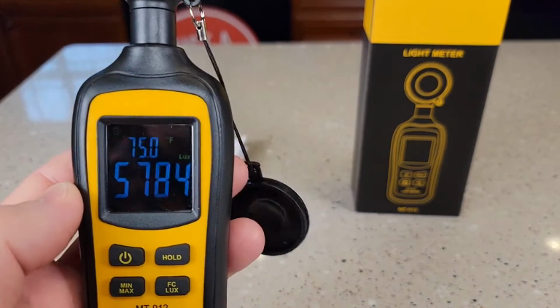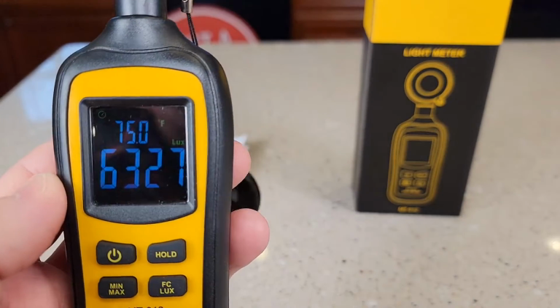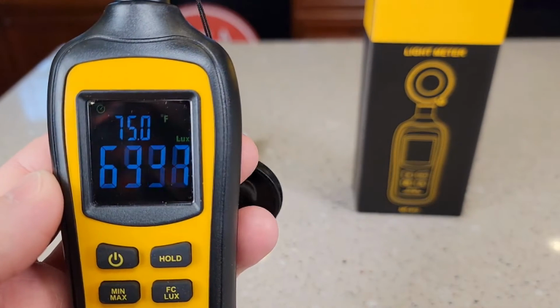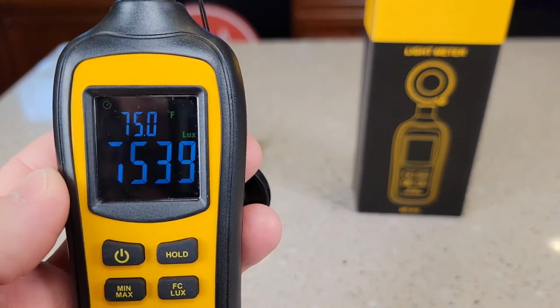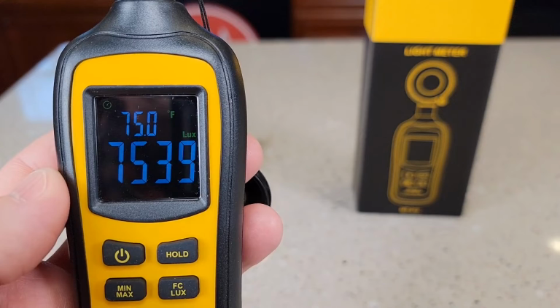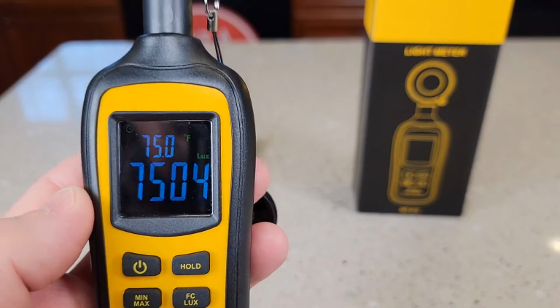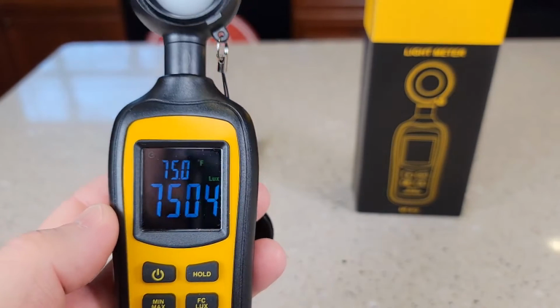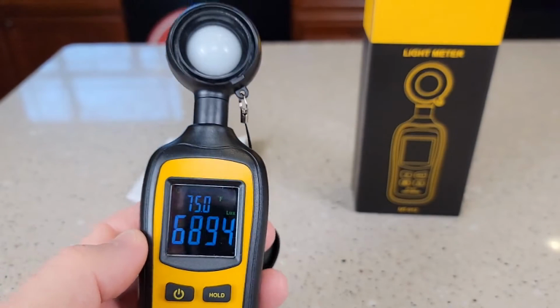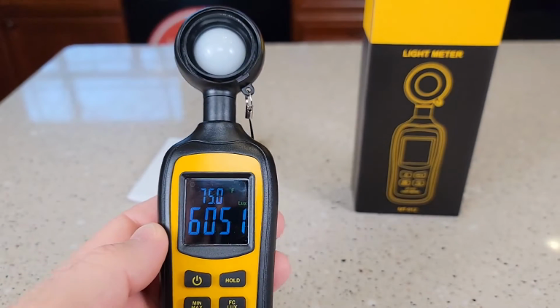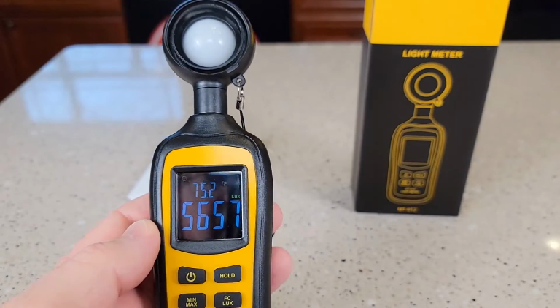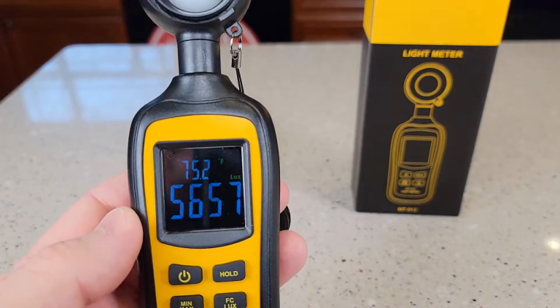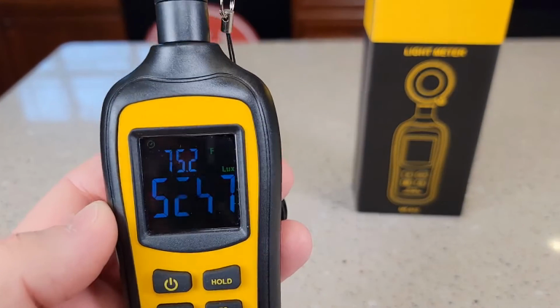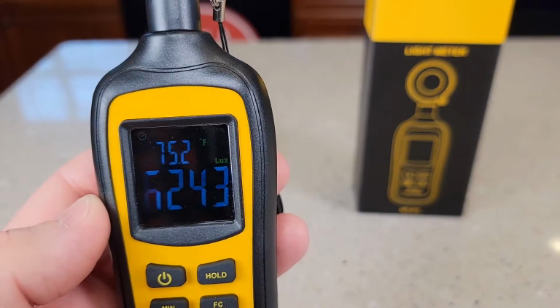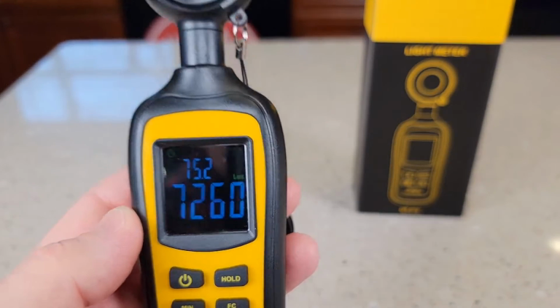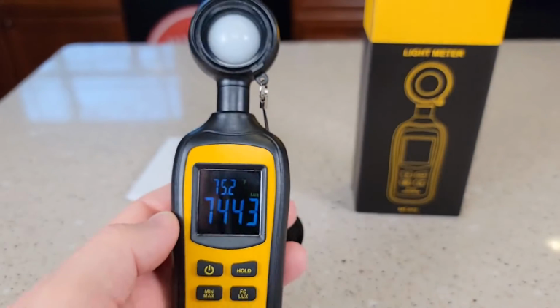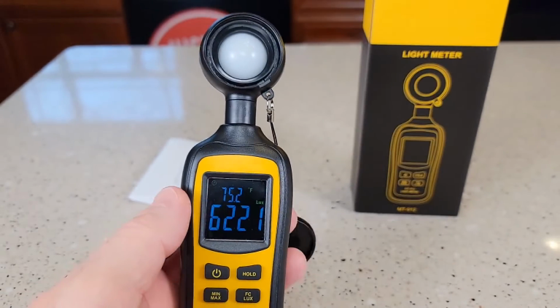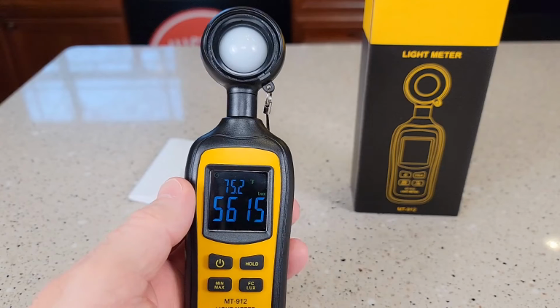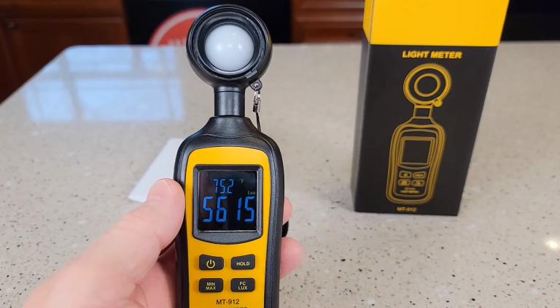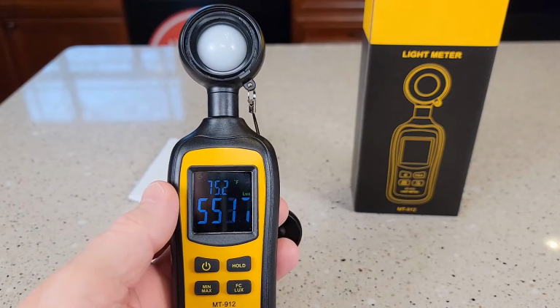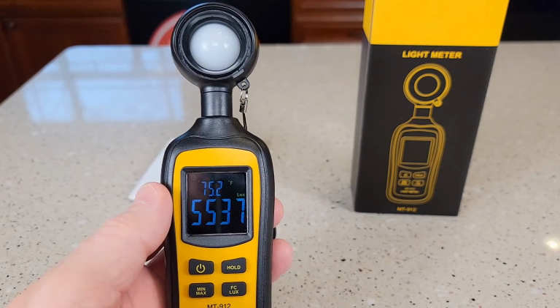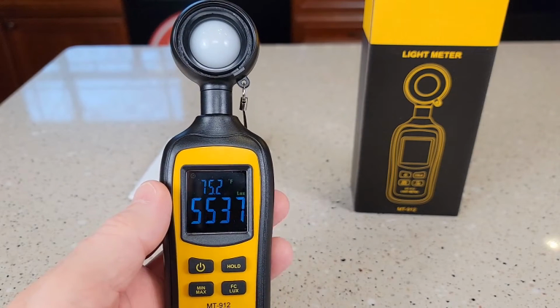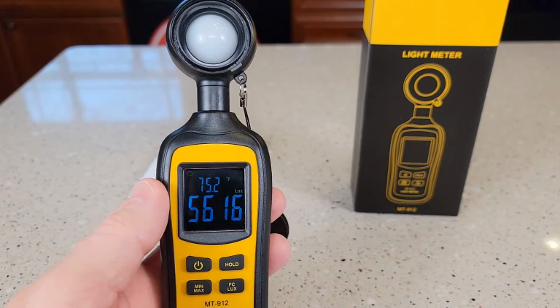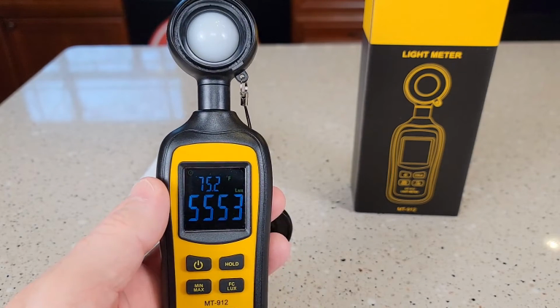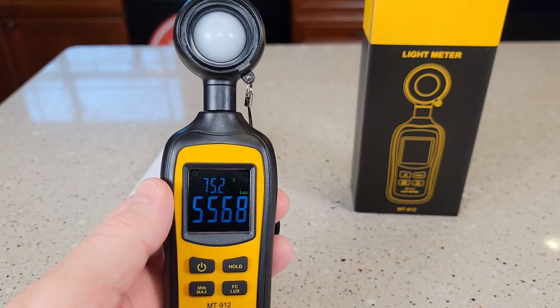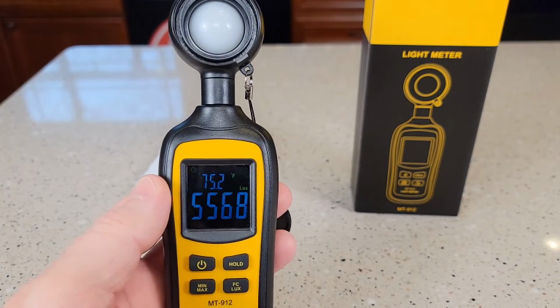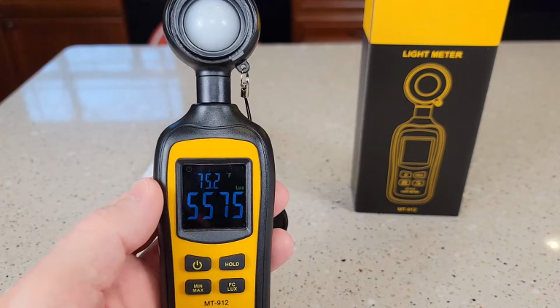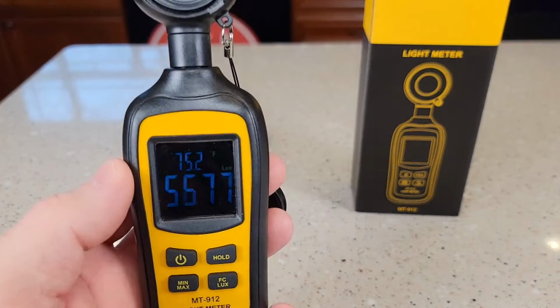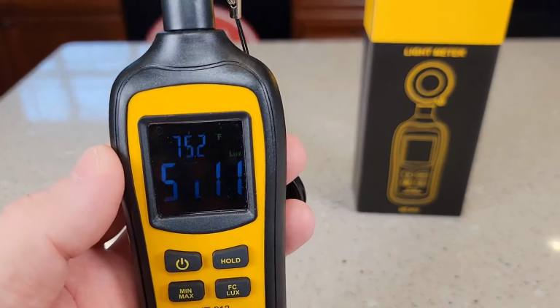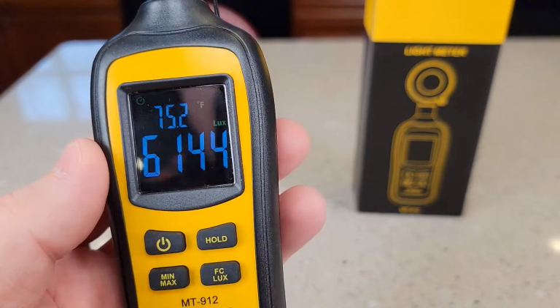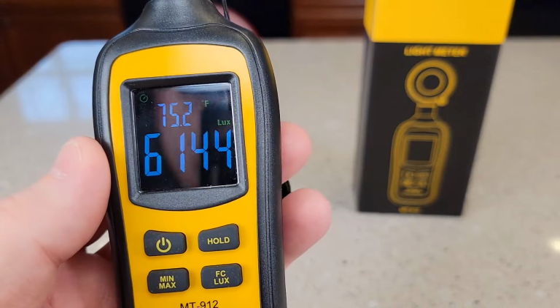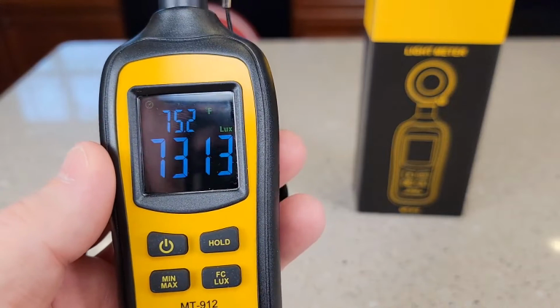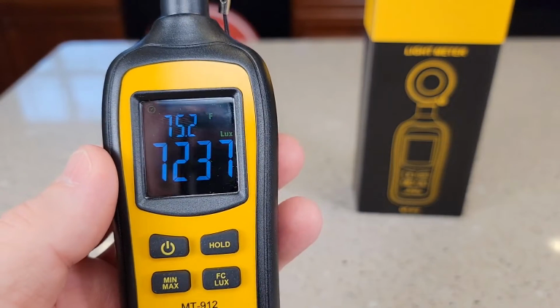As you get closer to a light source, the higher the number — all it's going to tell you is how bright the light. It doesn't tell you the color of the light. The more white the light is, you do get a little more brightness out of it, but this is just a lux meter.